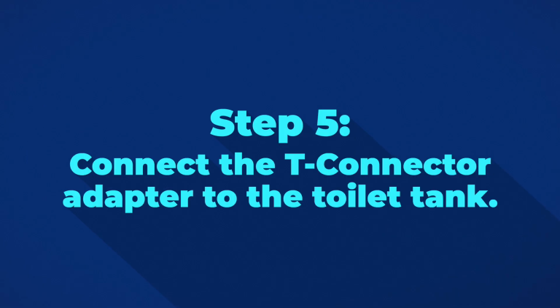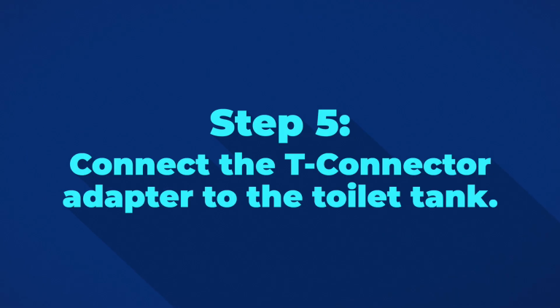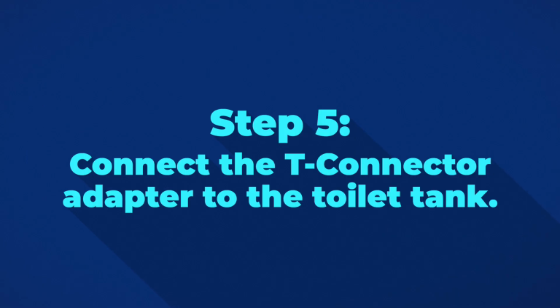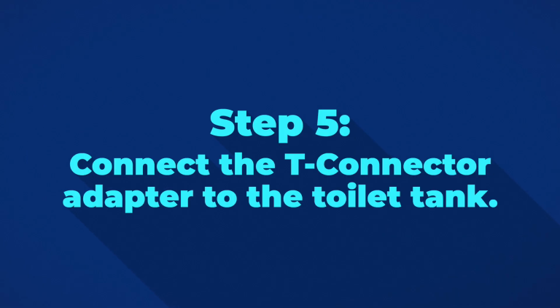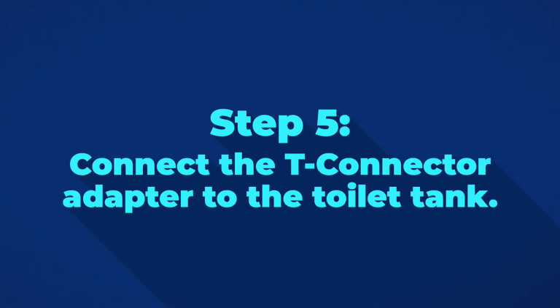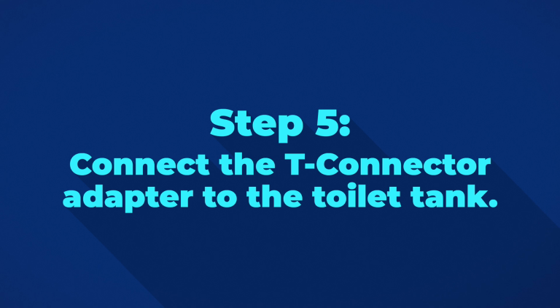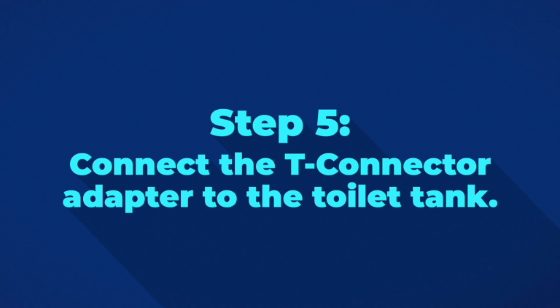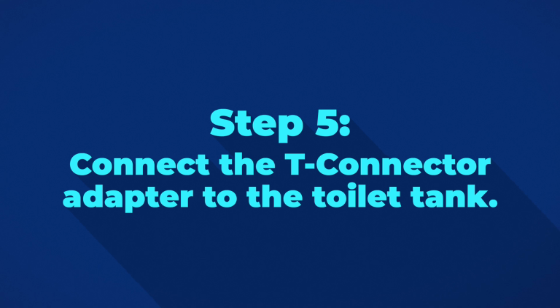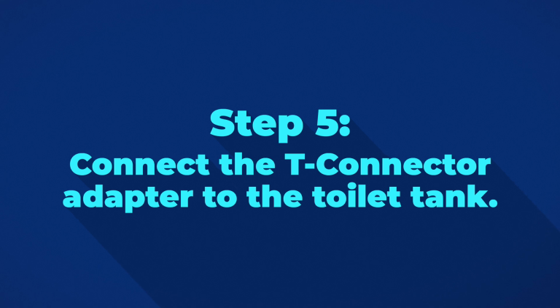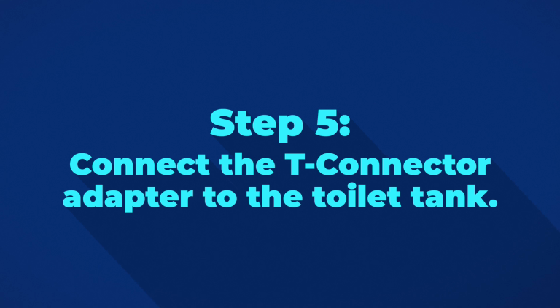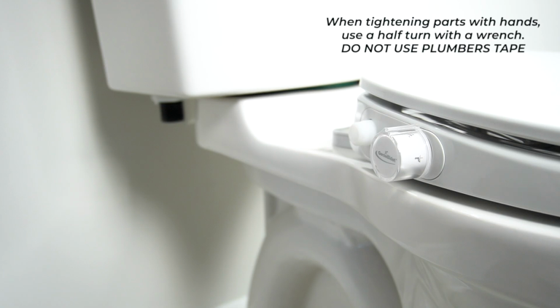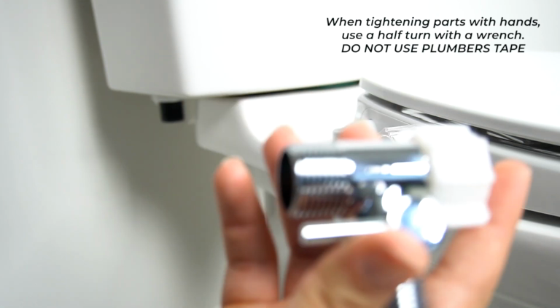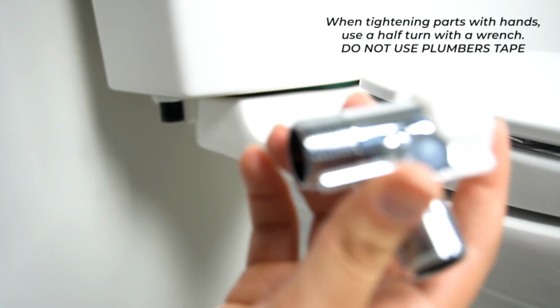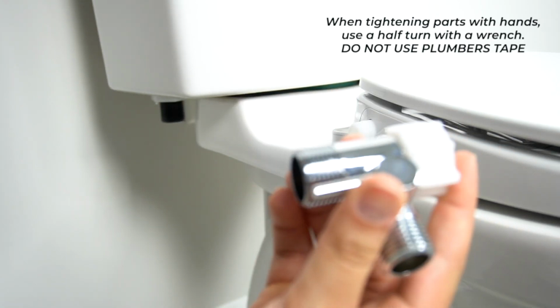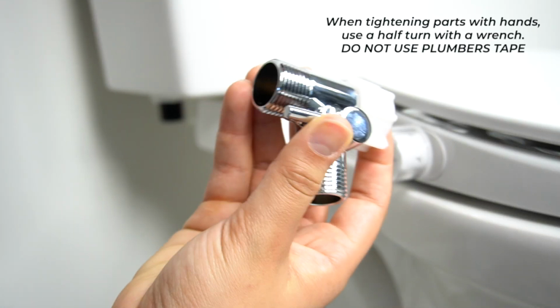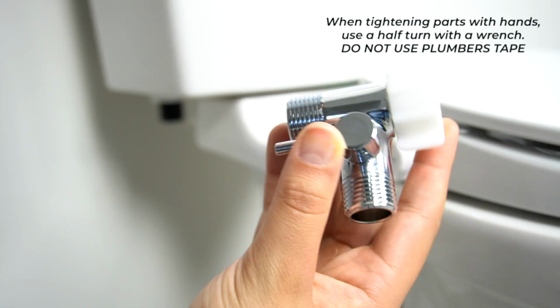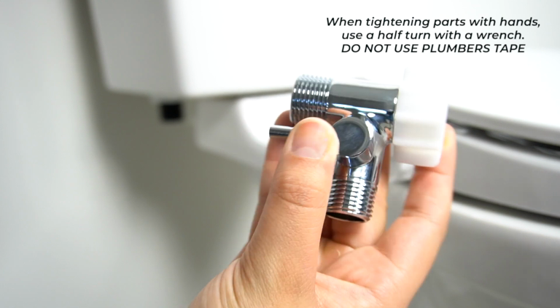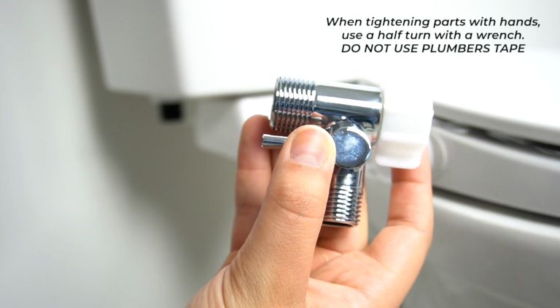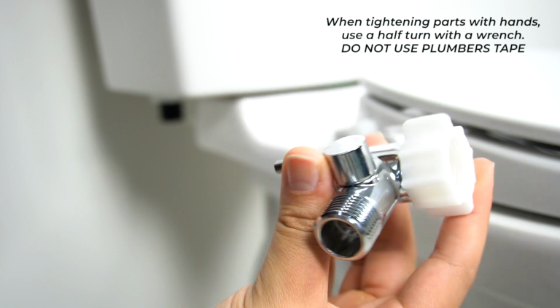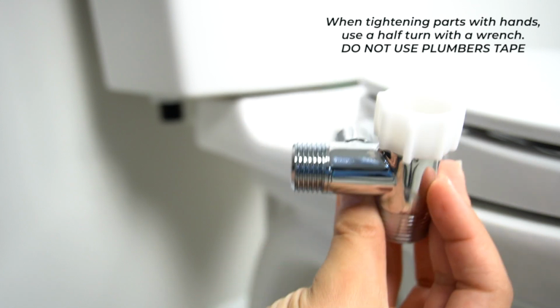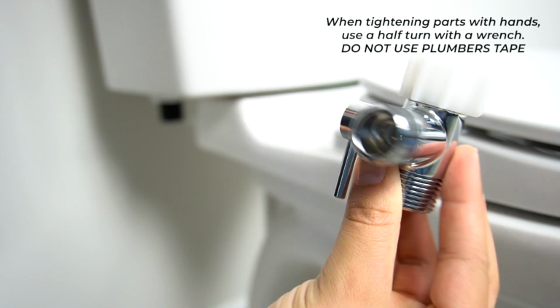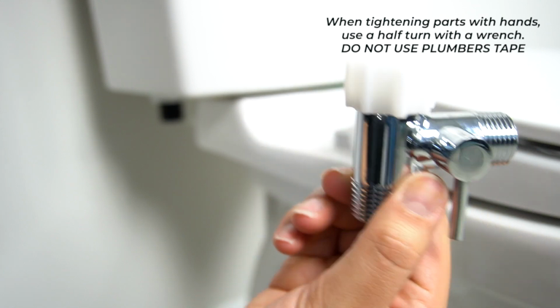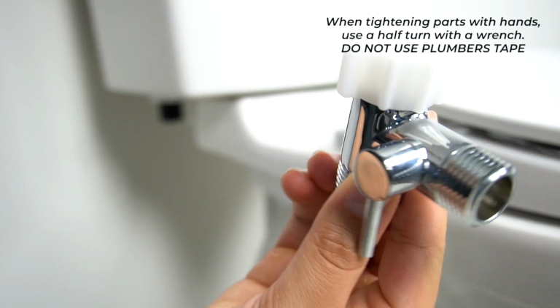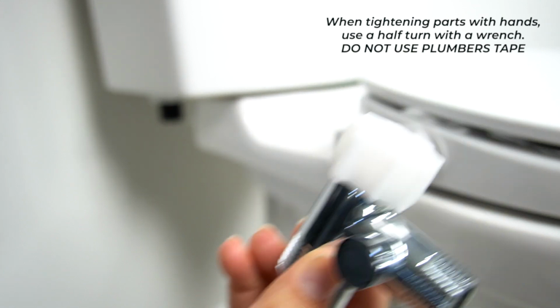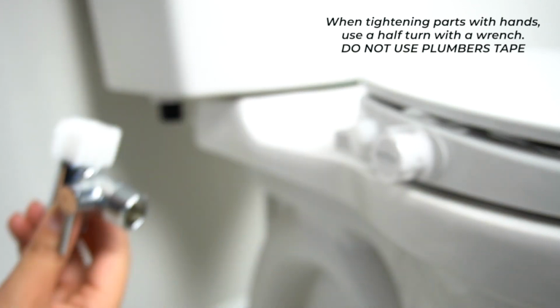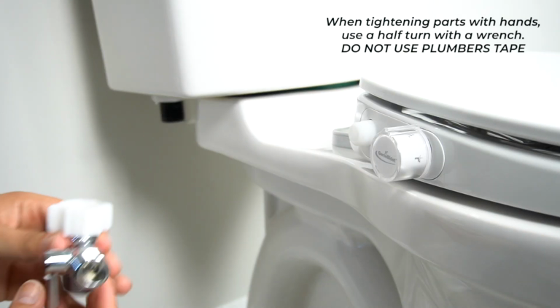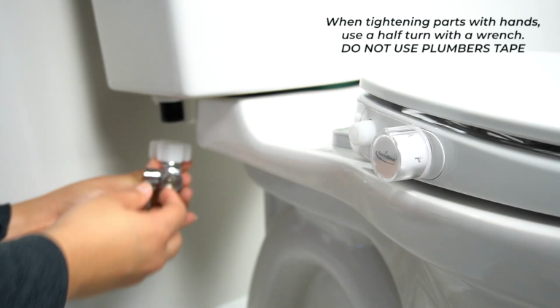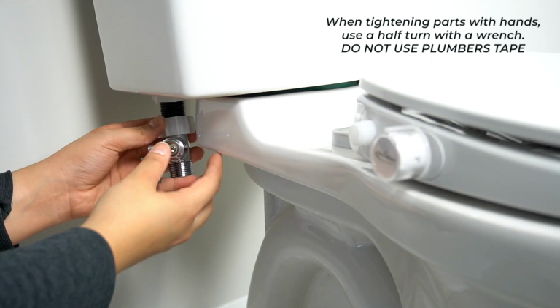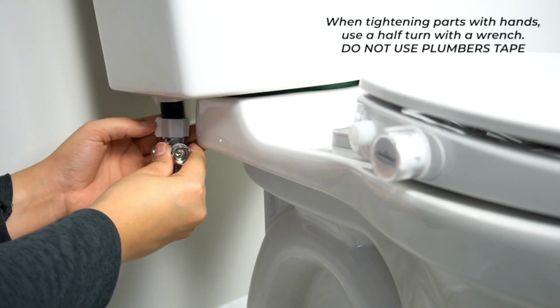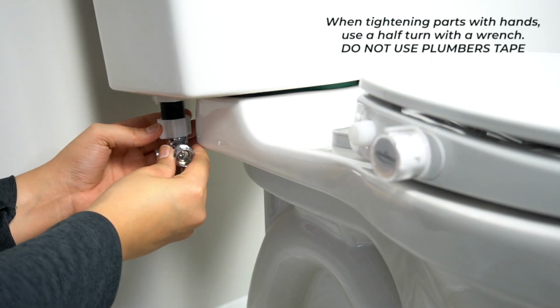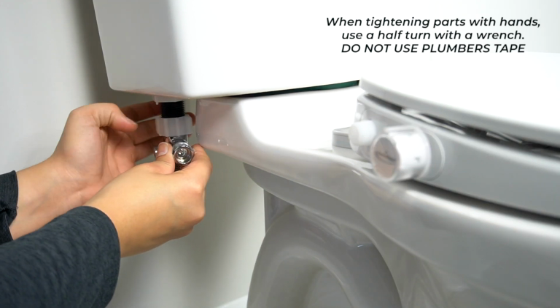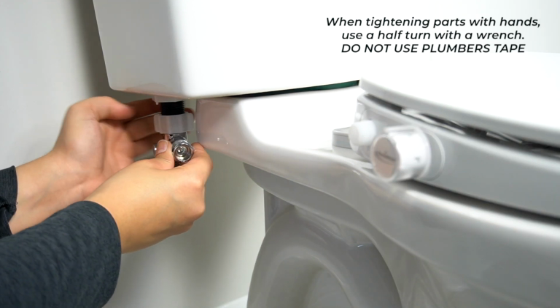Step 5: Connect the T-connector adapter to the toilet tank. Make sure that the T-connector is moving up evenly so that it's as tight as possible. The T-connector also comes with a conical gasket, which you can use for extra assurance.